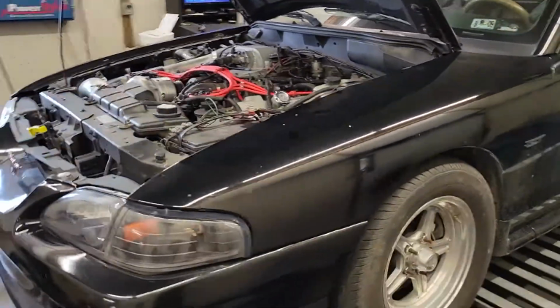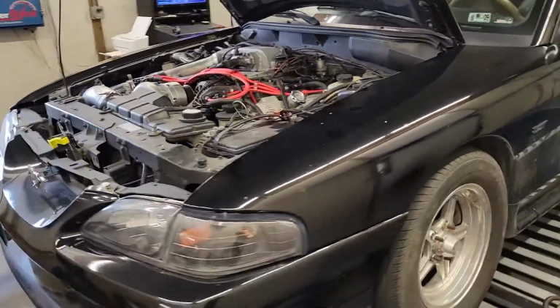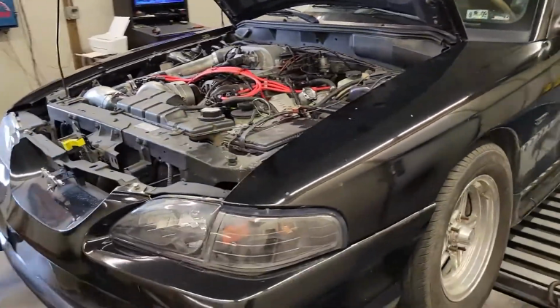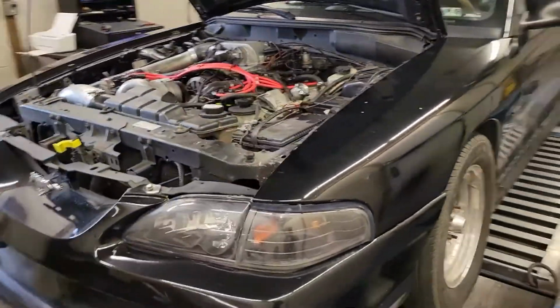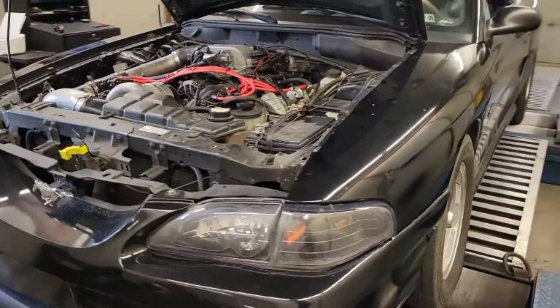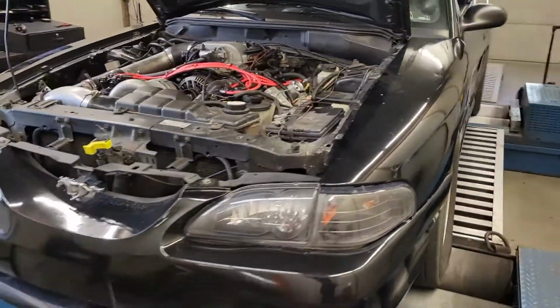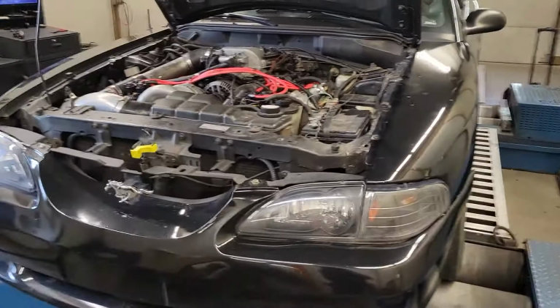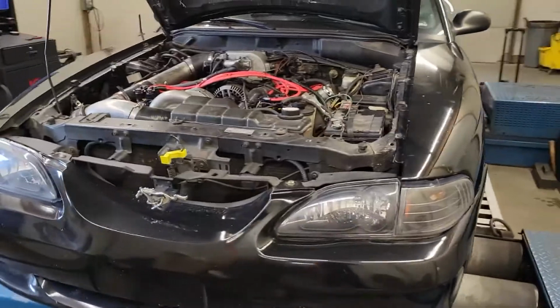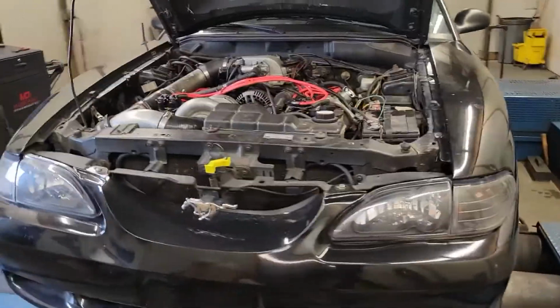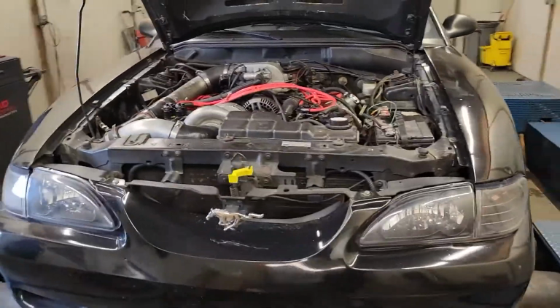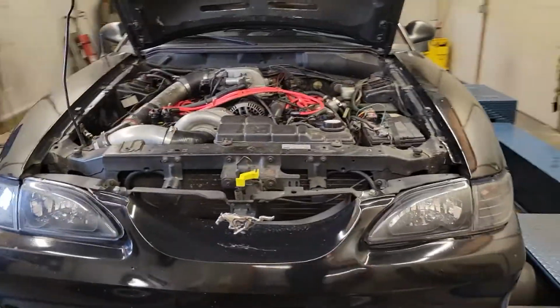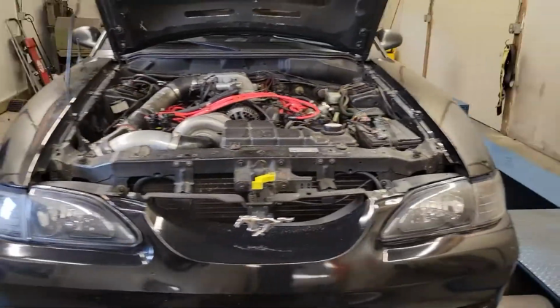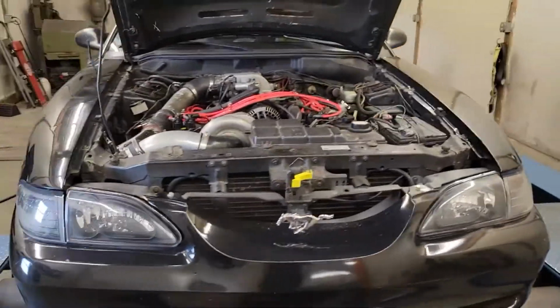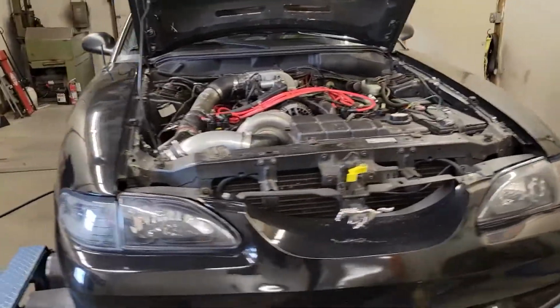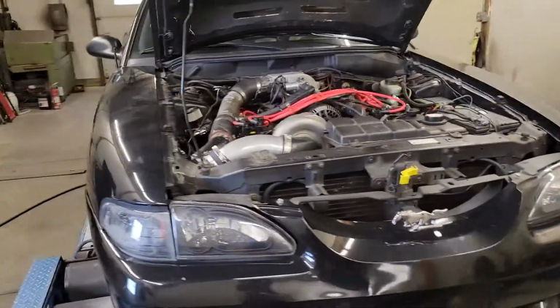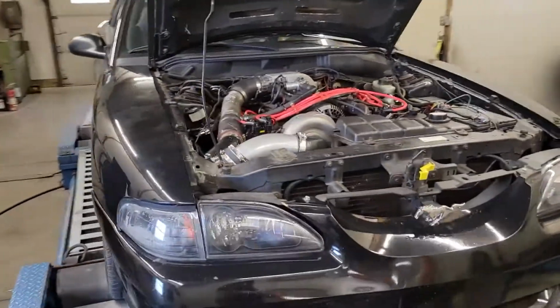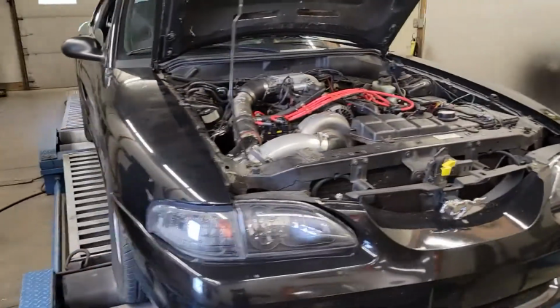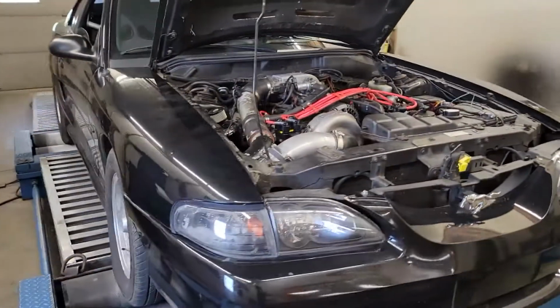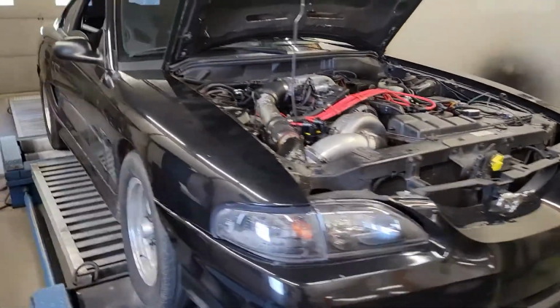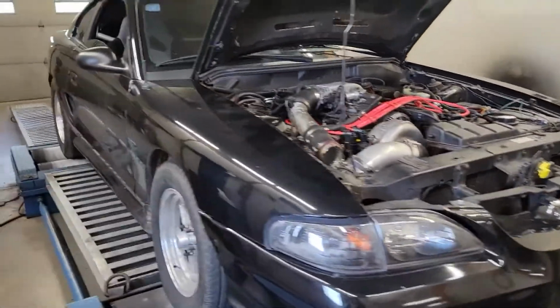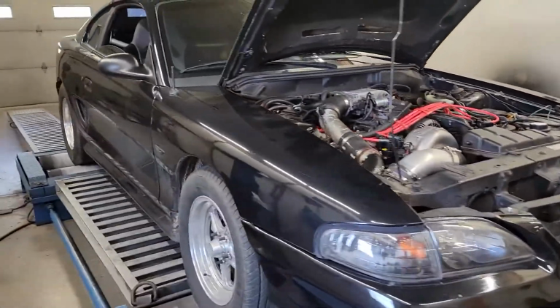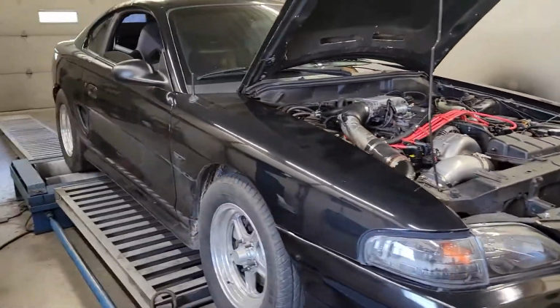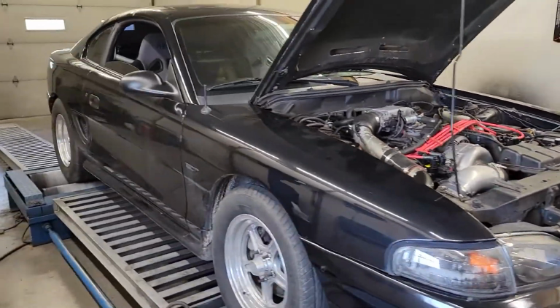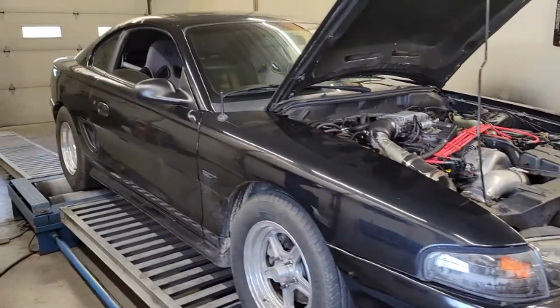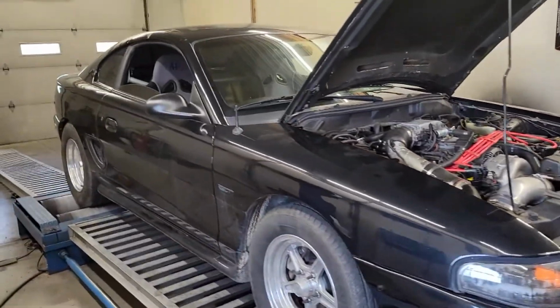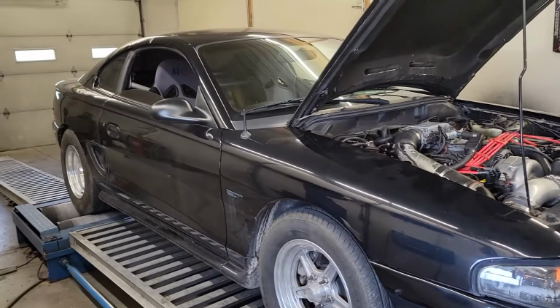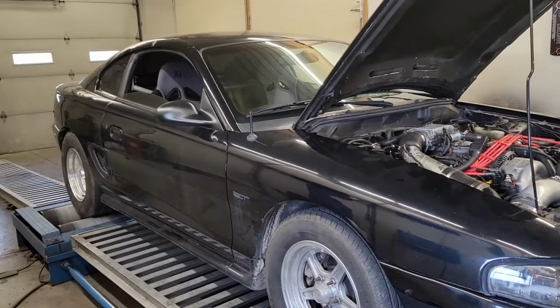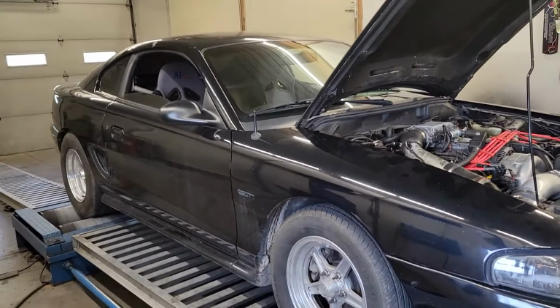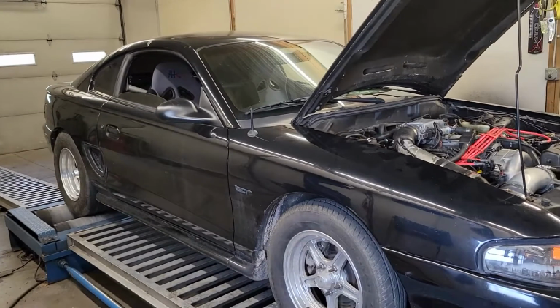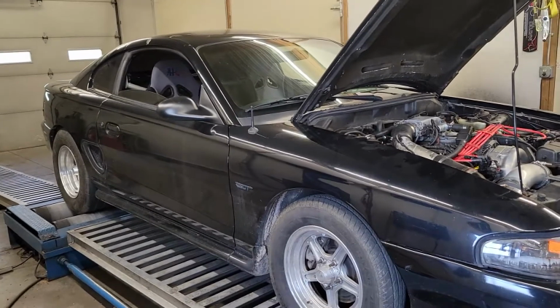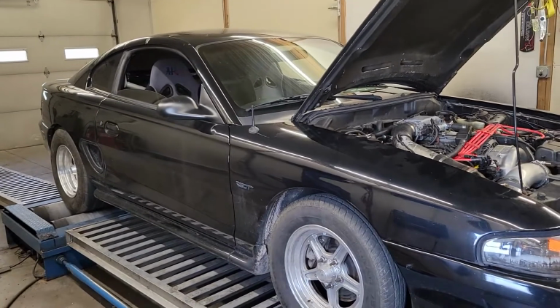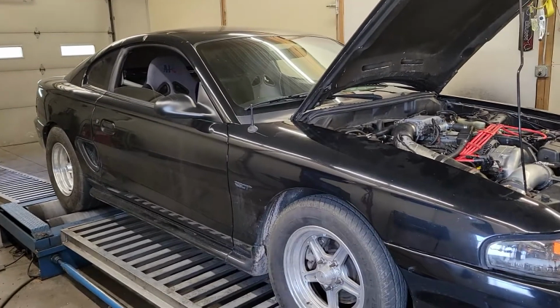These guys are hoping to see 400 wheel horsepower — that's kind of their goal — without knowing much about the setup here, so I'm going to dive into it and see what we can make.